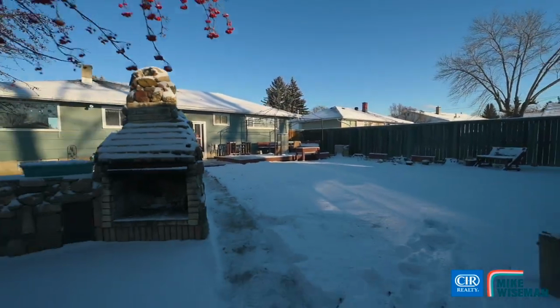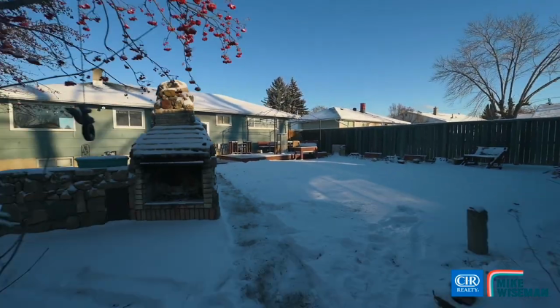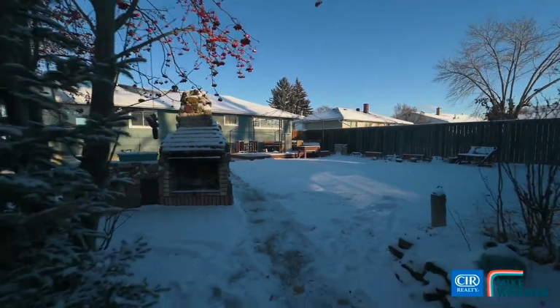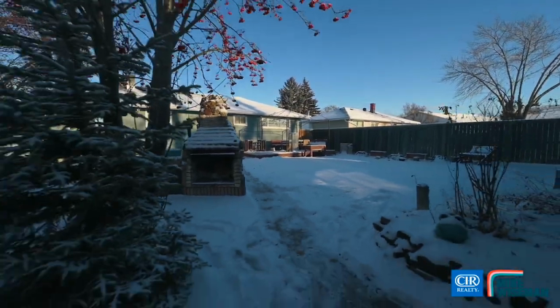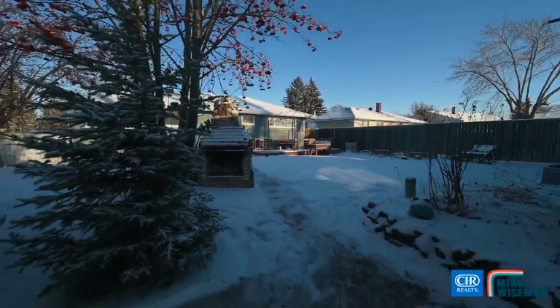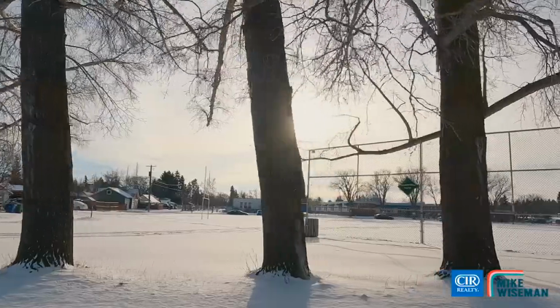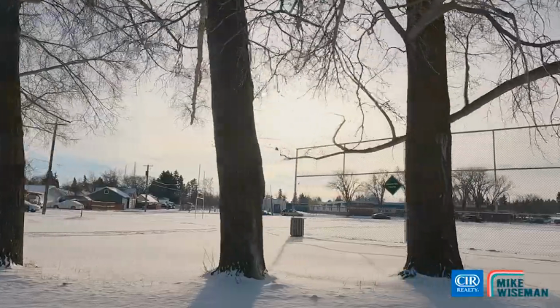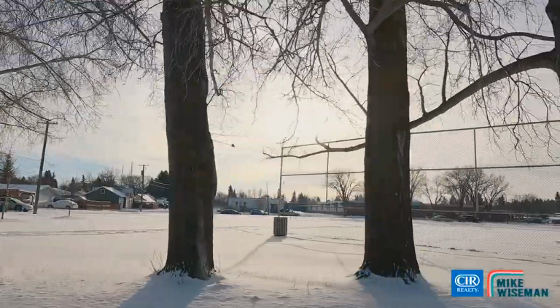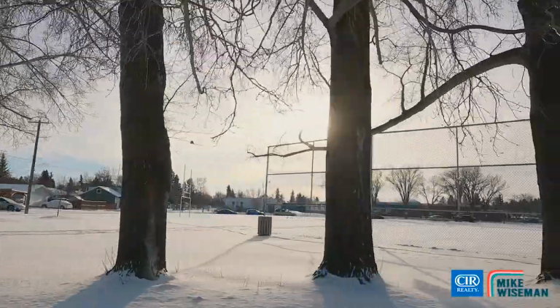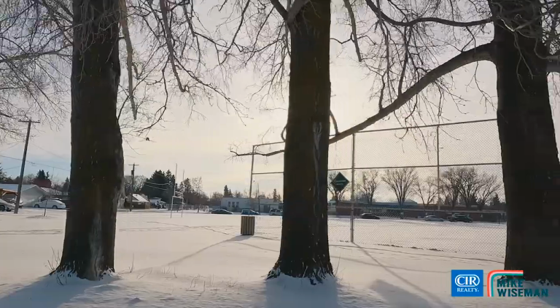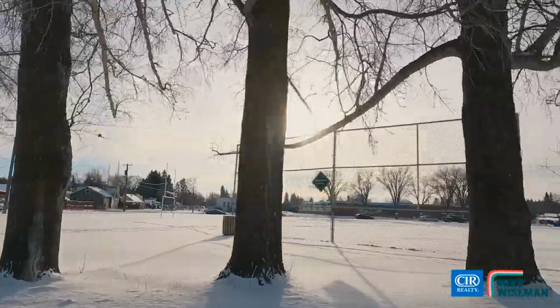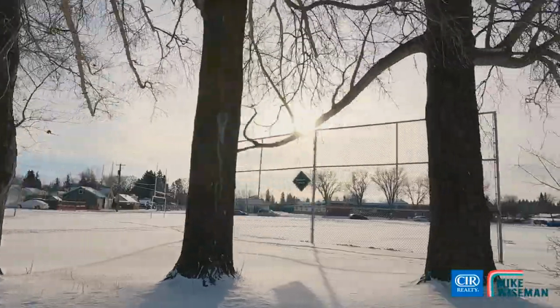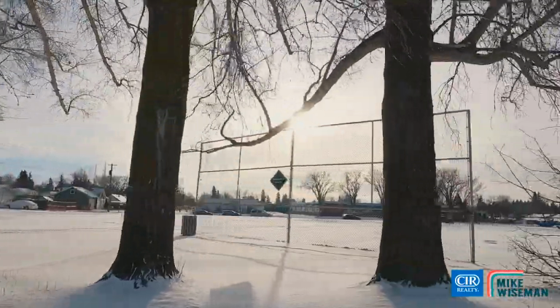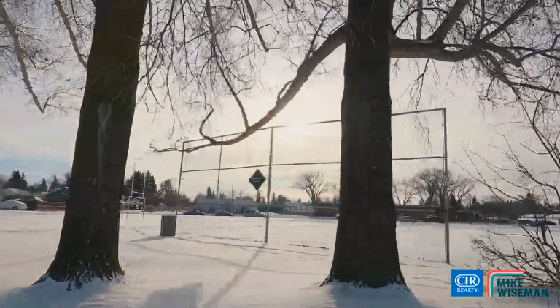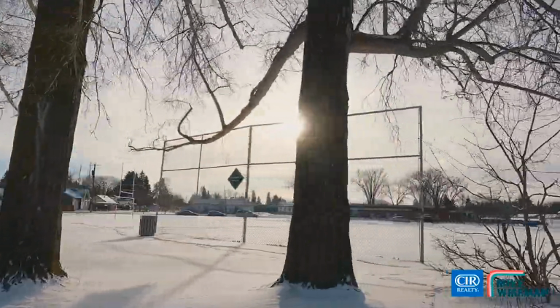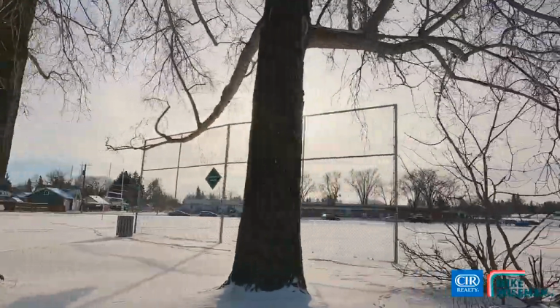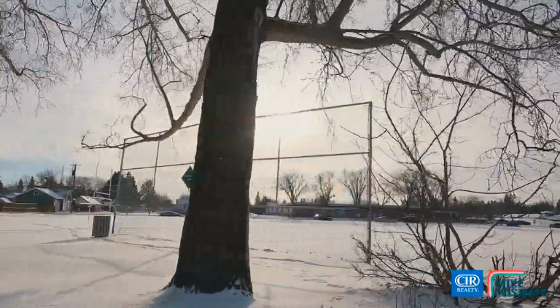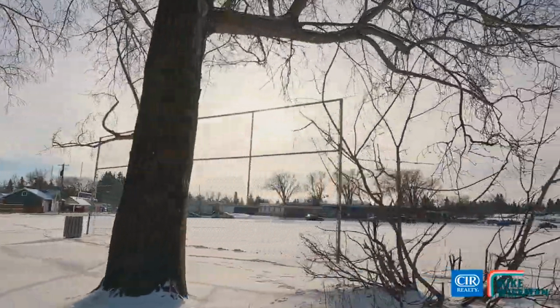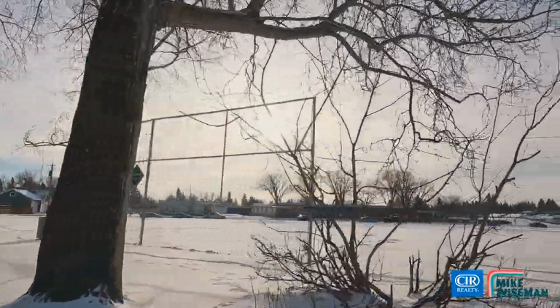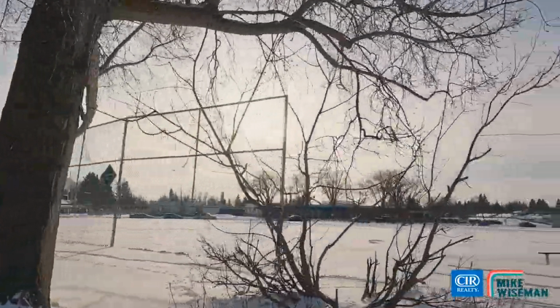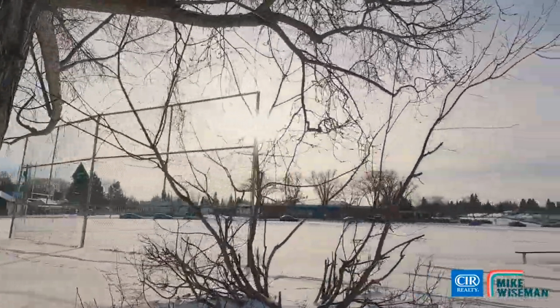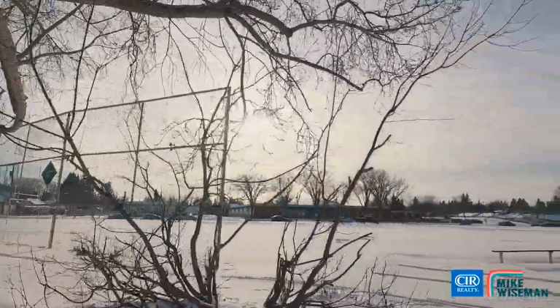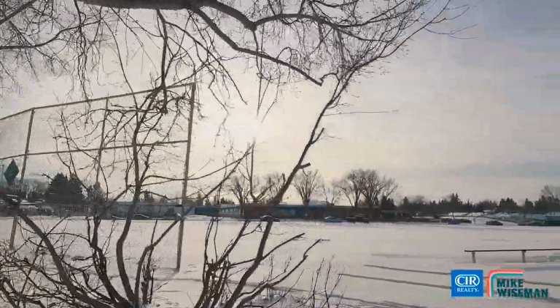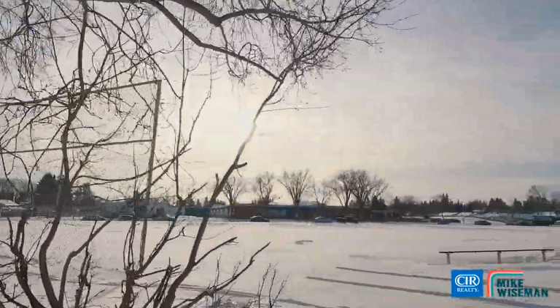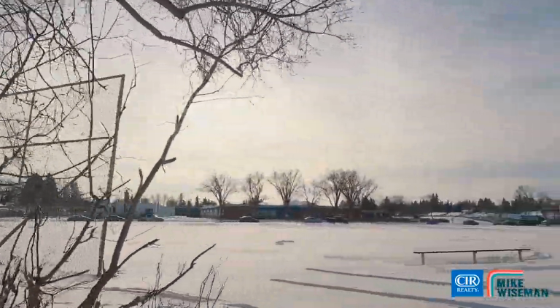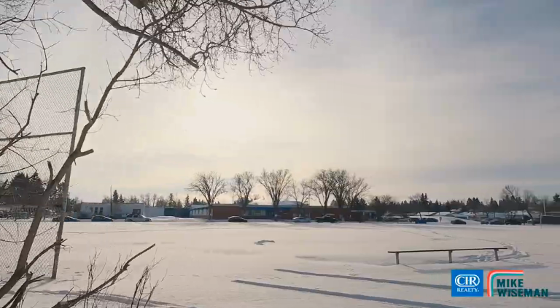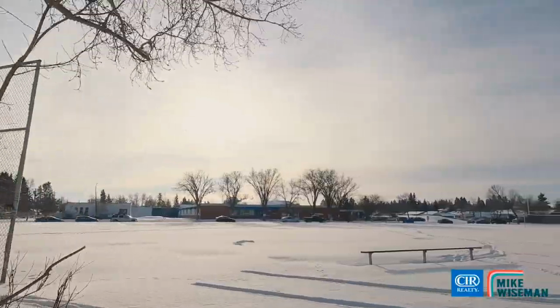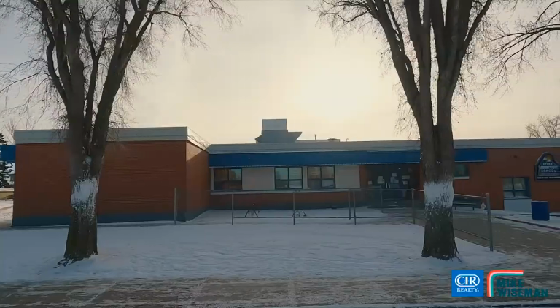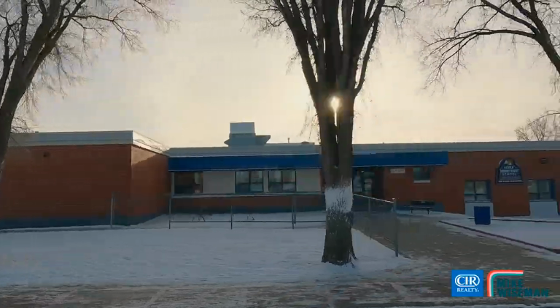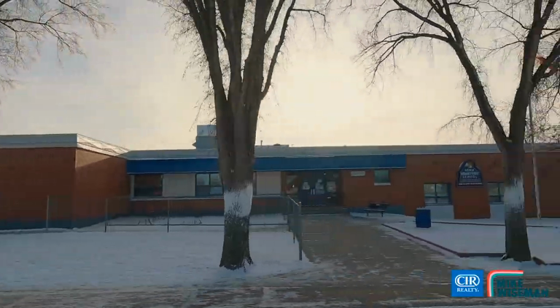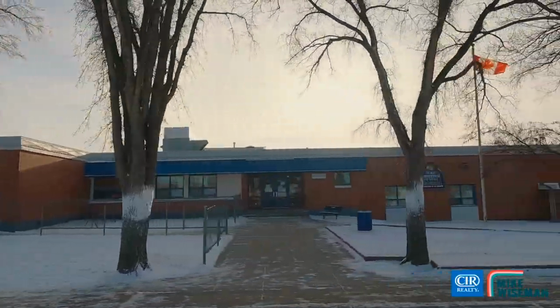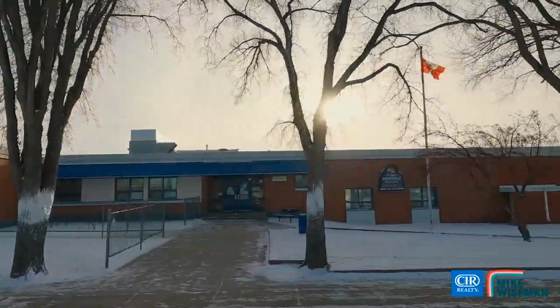Mountview is already getting peppered with infills and renovations because of its notoriously larger lots and unique curb appeal. And if that's not enough to convince you, nothing beats backing onto a park — but what if I told you this home backs onto a park AND one of Red Deer's French Immersion Schools, Ecole Mountview.